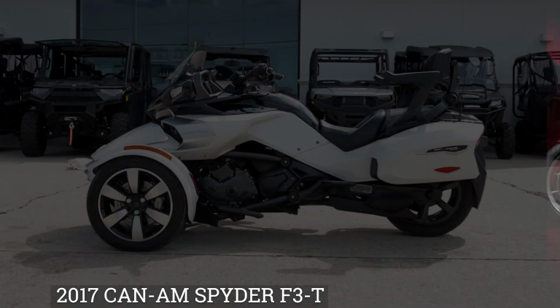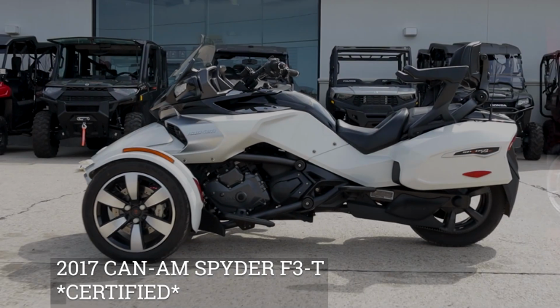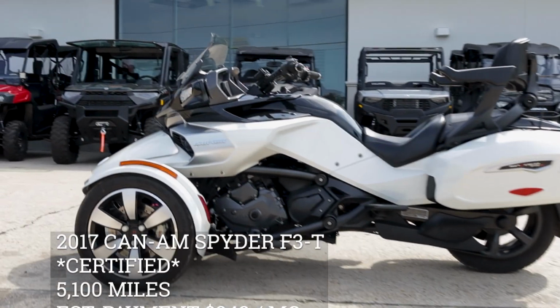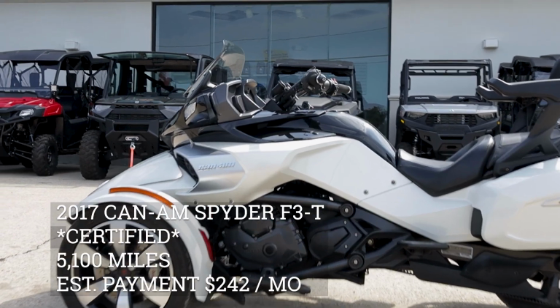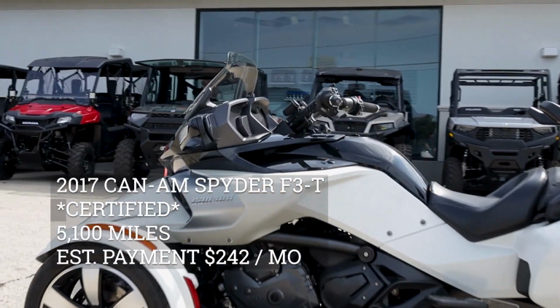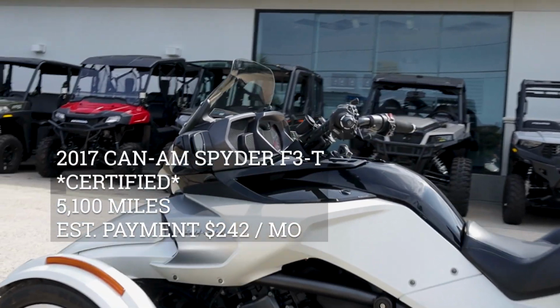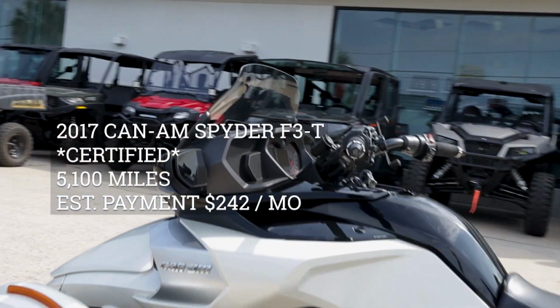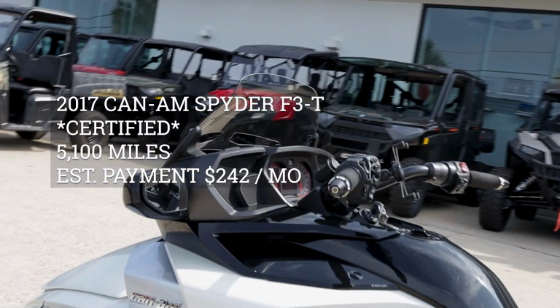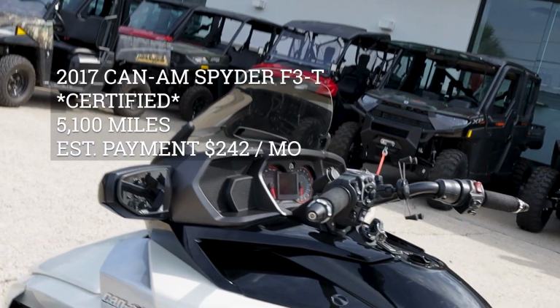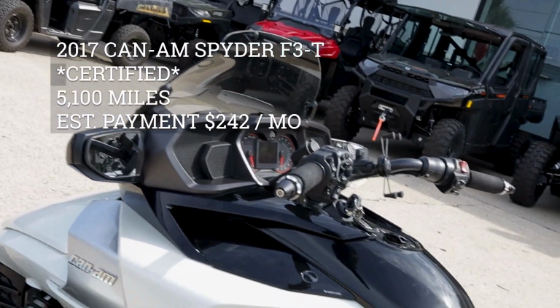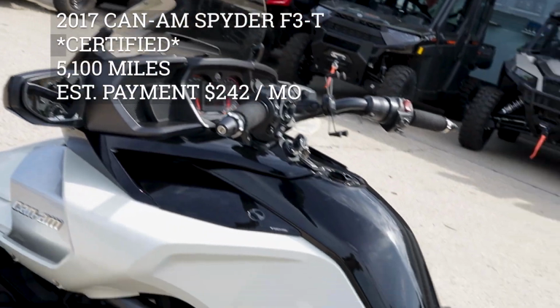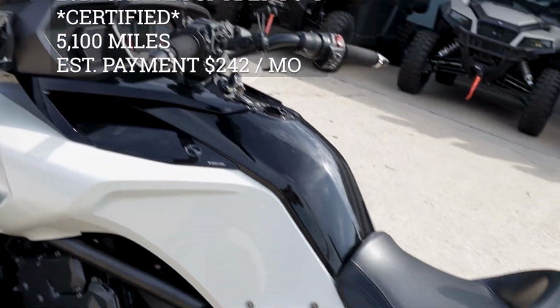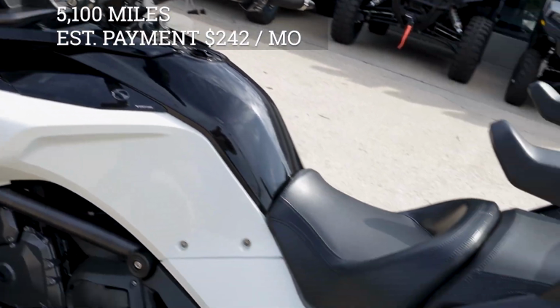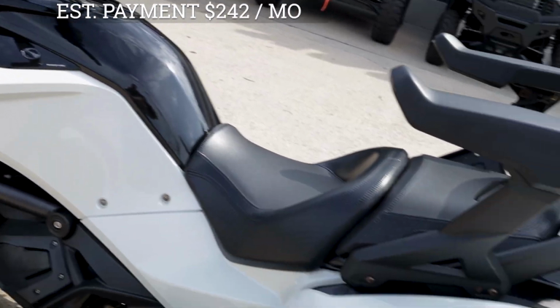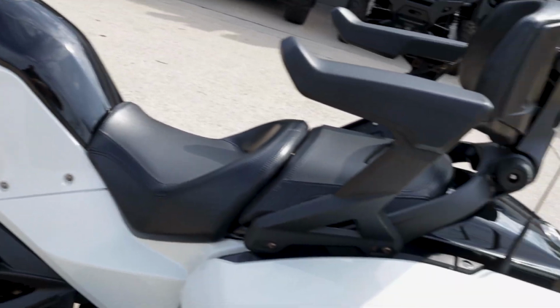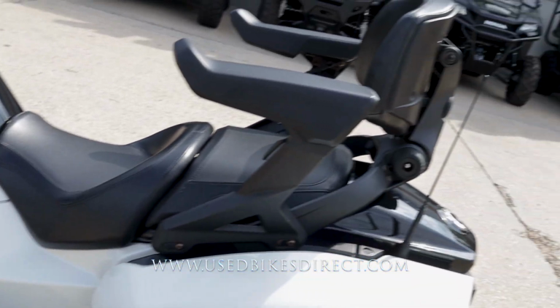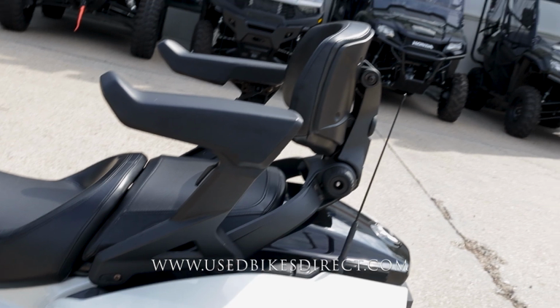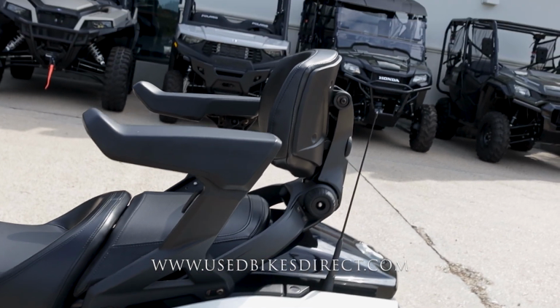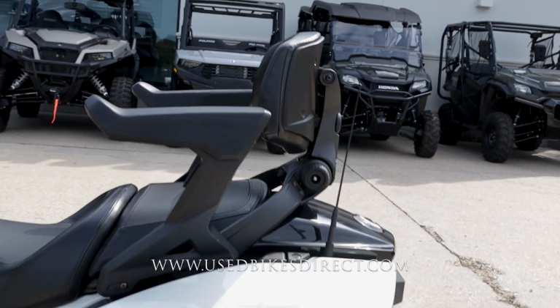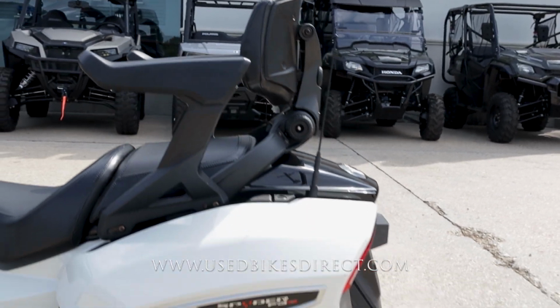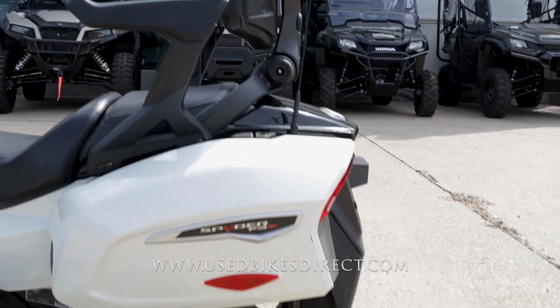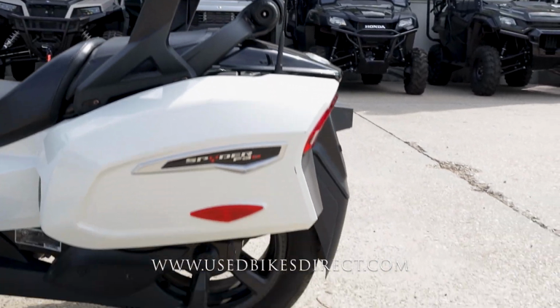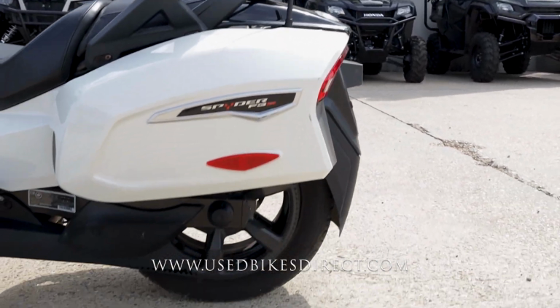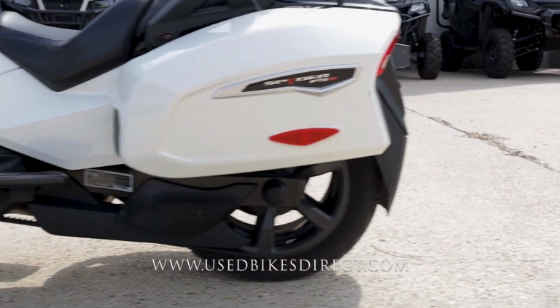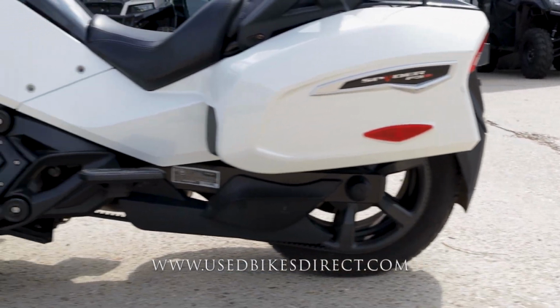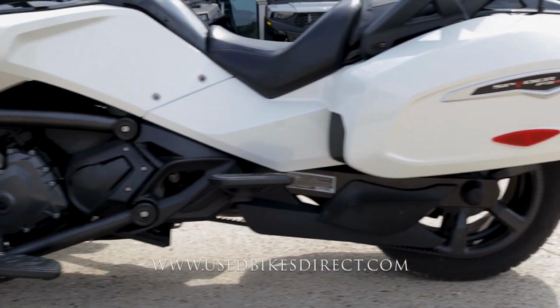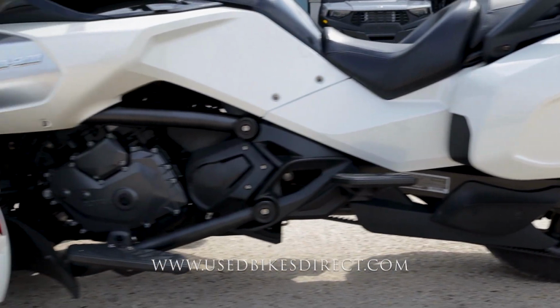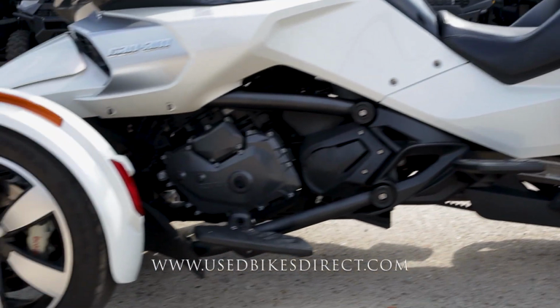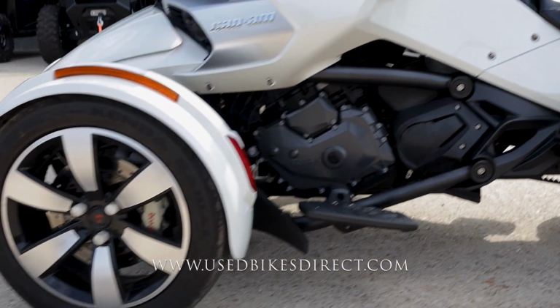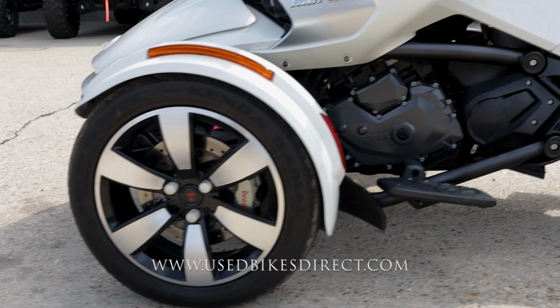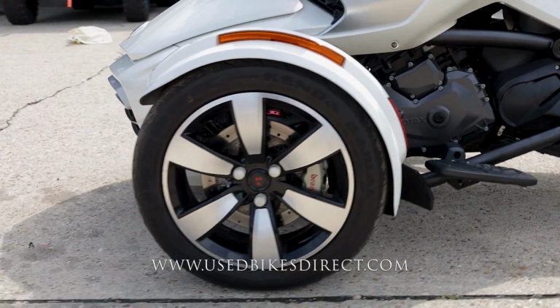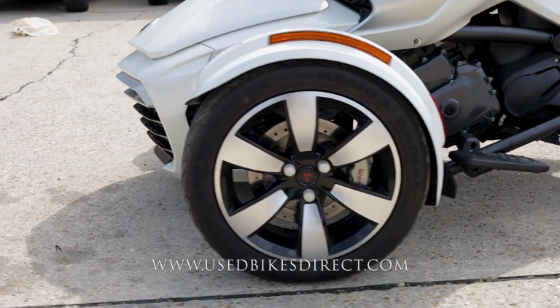Hey again everyone, Nick here at USBikesDirect checking out this 2017 Can-Am Spyder. Hop on the website usbikesdirect.com to see those detailed photos and specs. Give us a call with any questions at 866-576-2453.